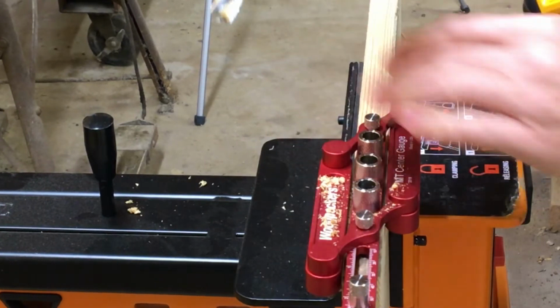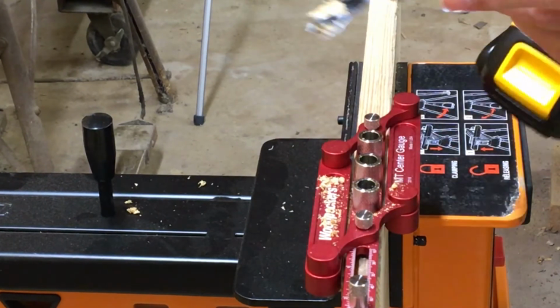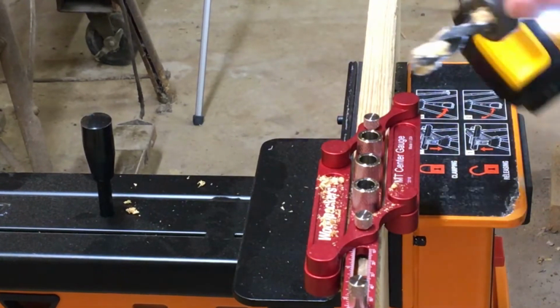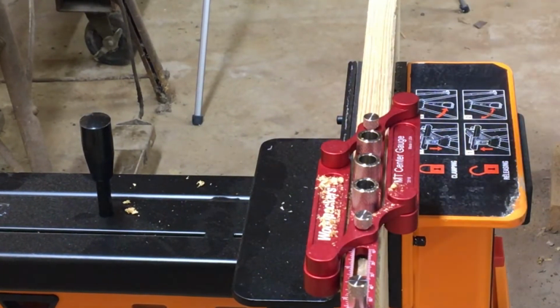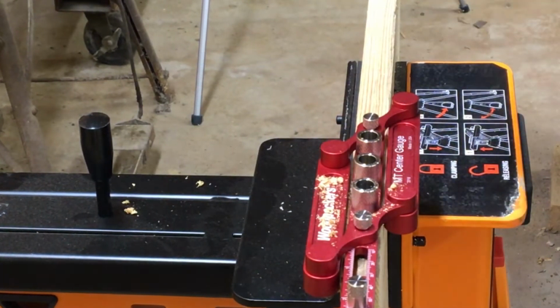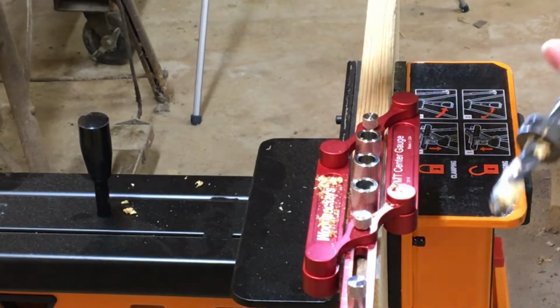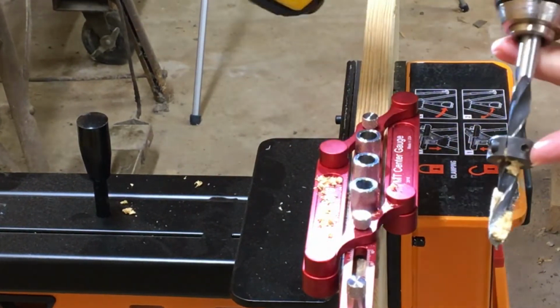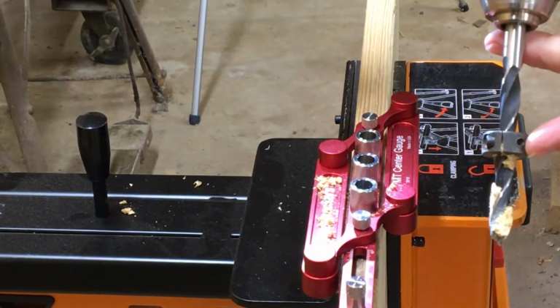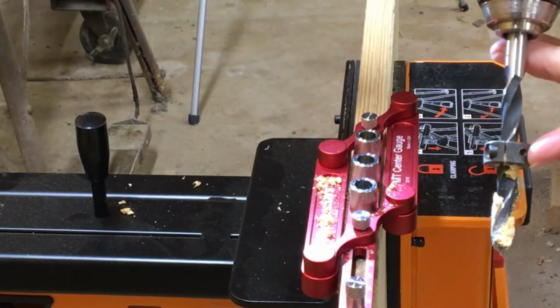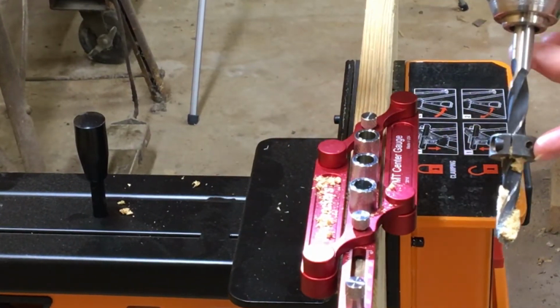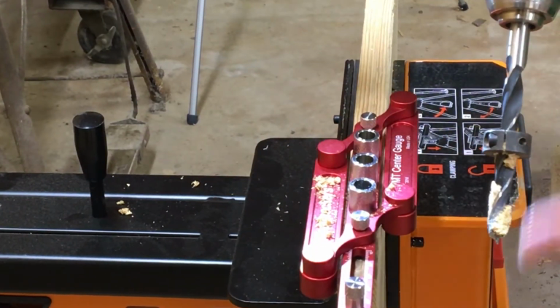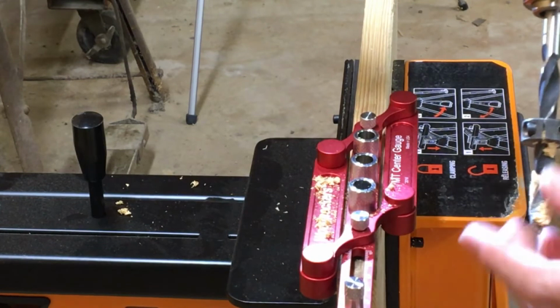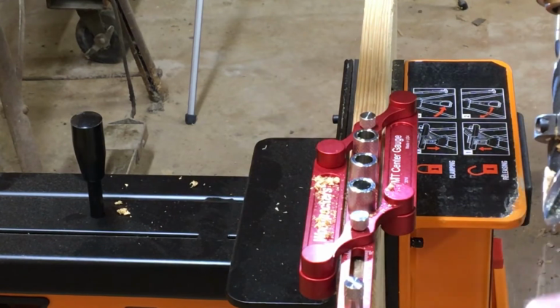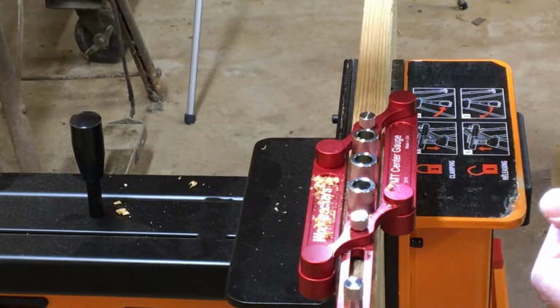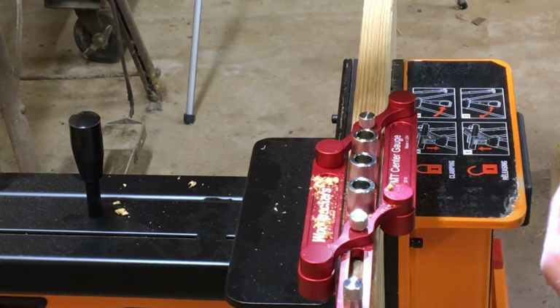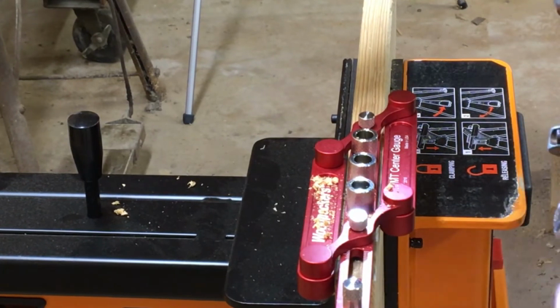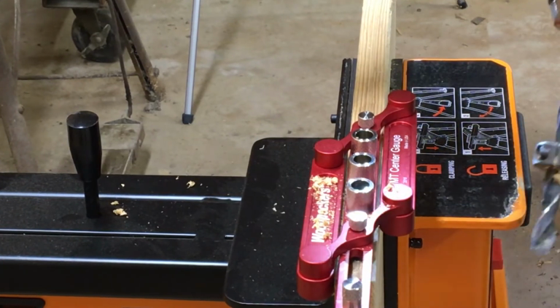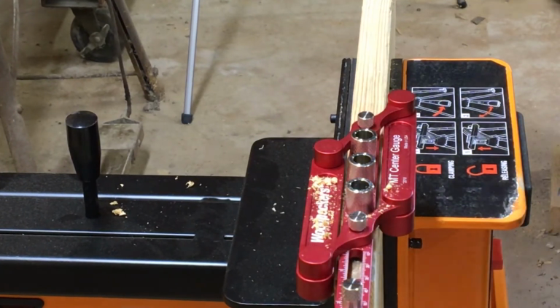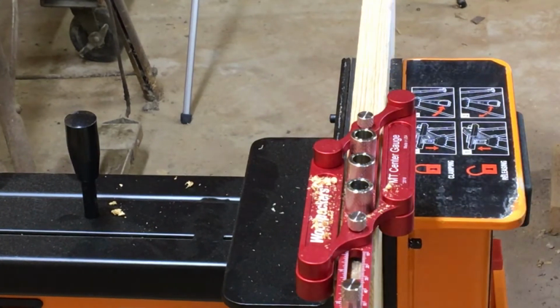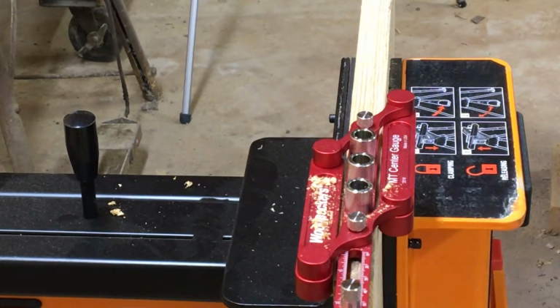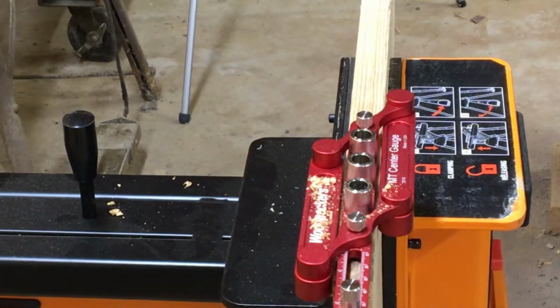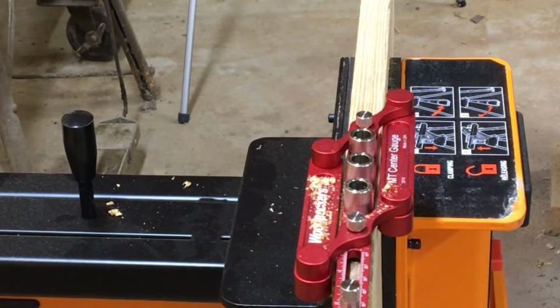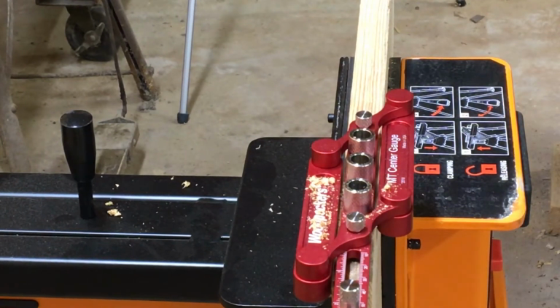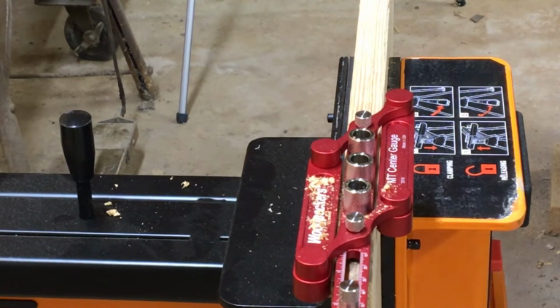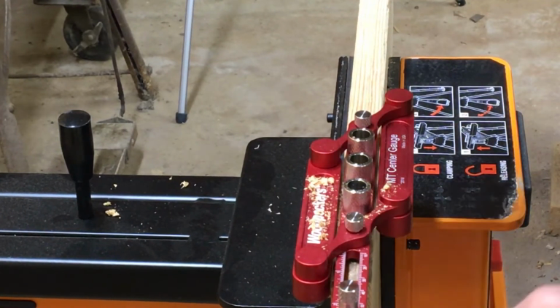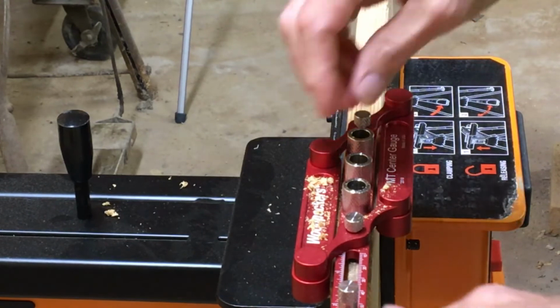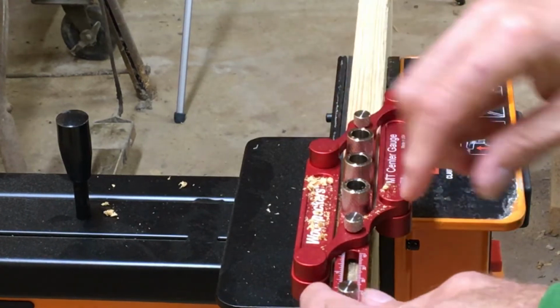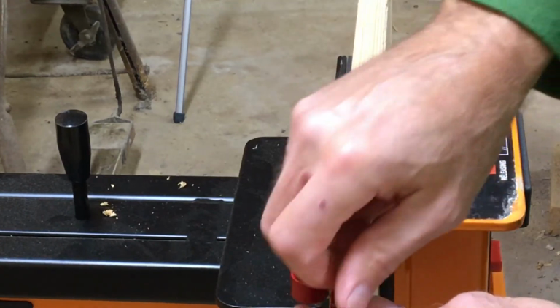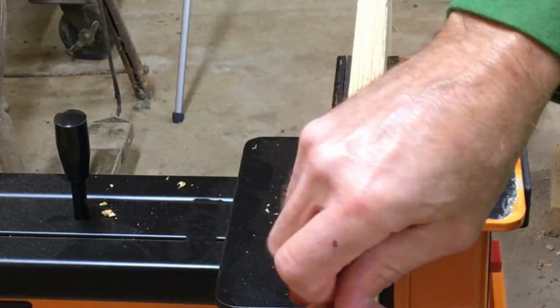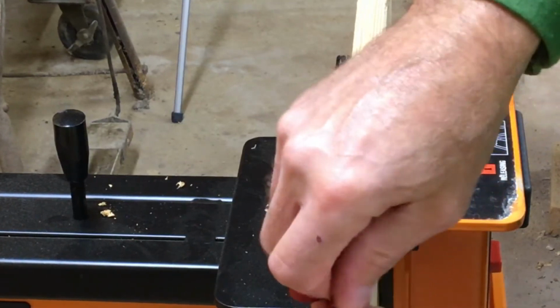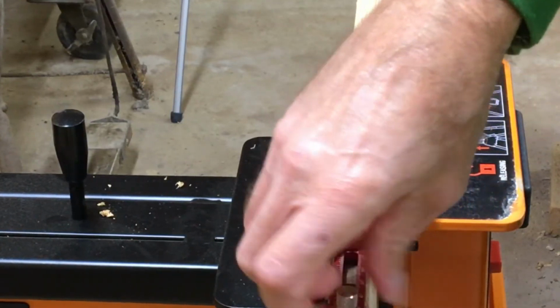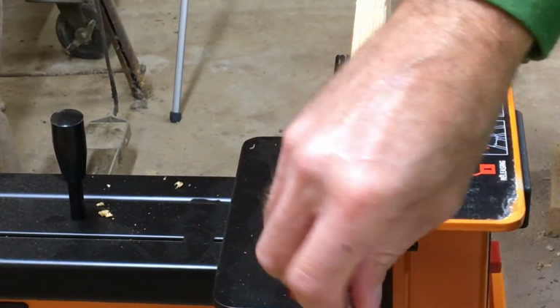I use a stop collar so that my drill bit depth will be the same in each hole. Then after this is done I can take this off.